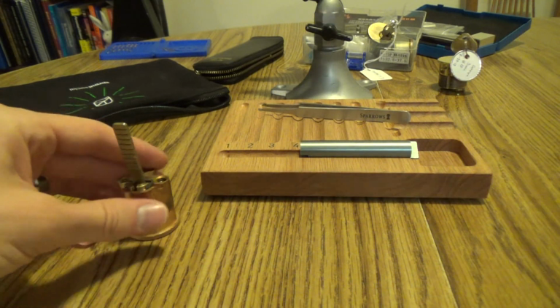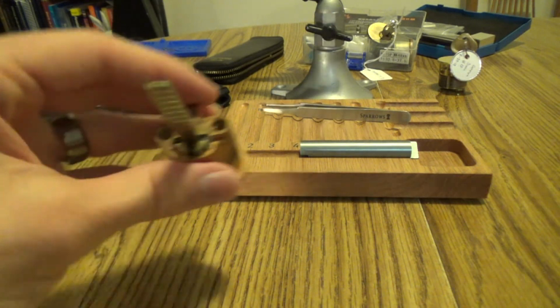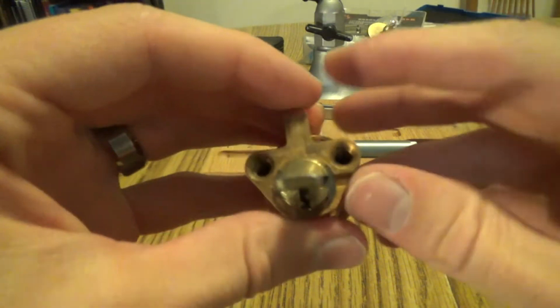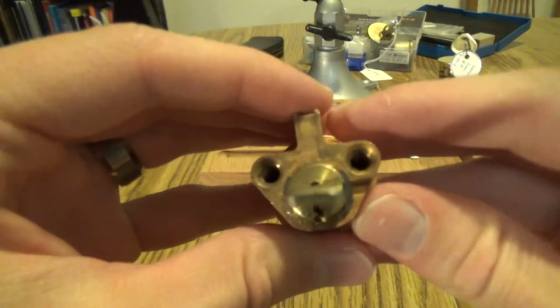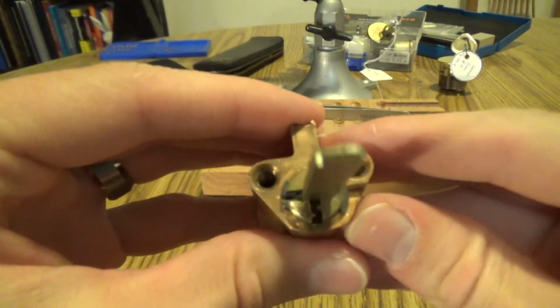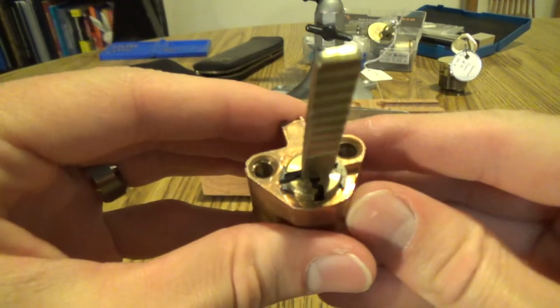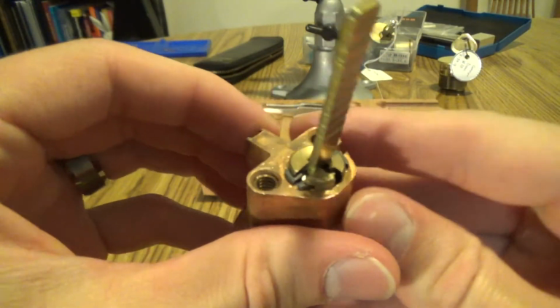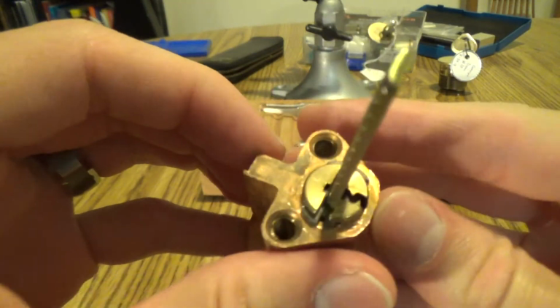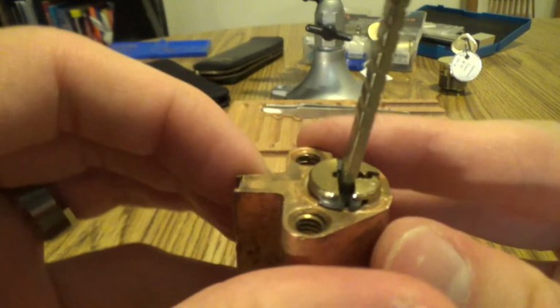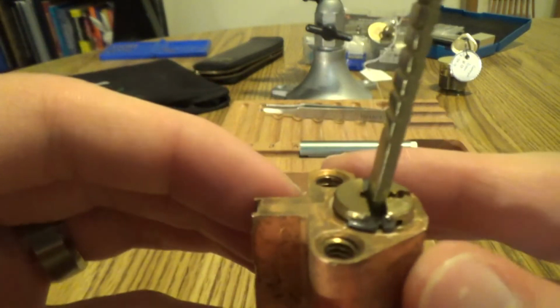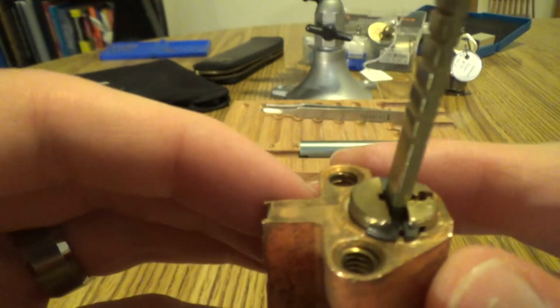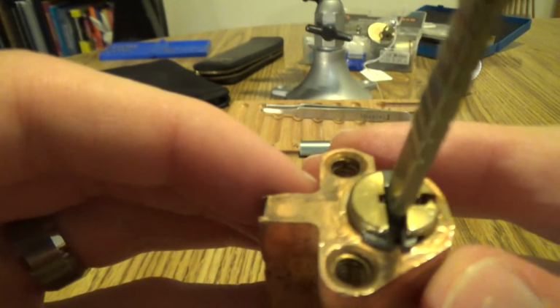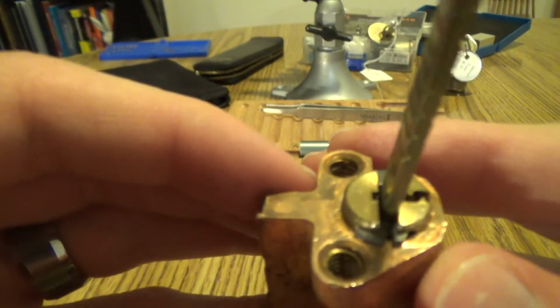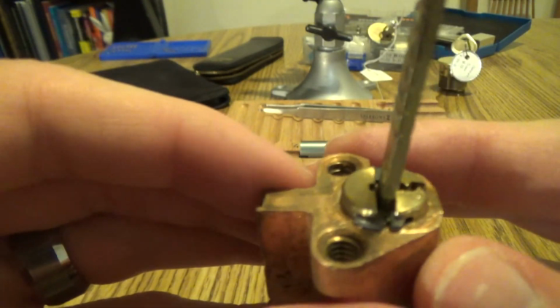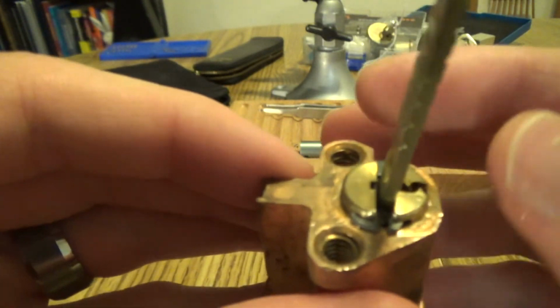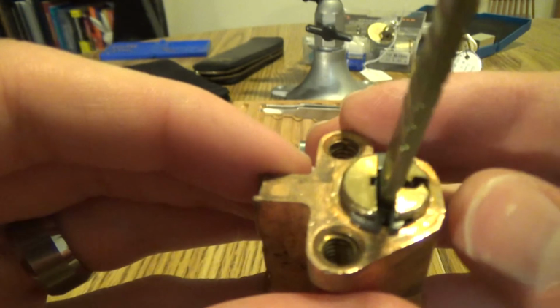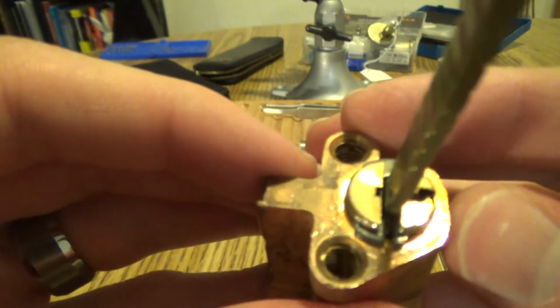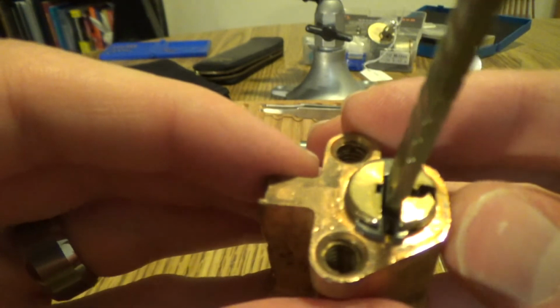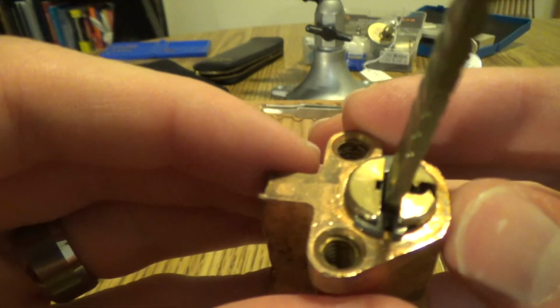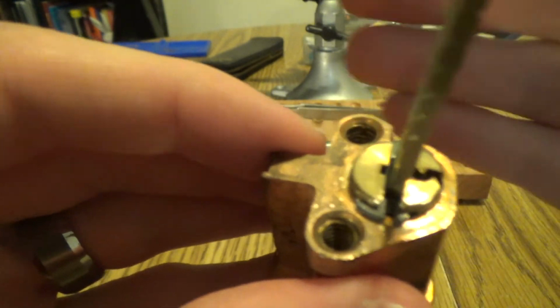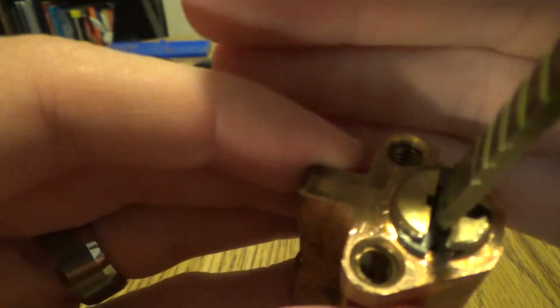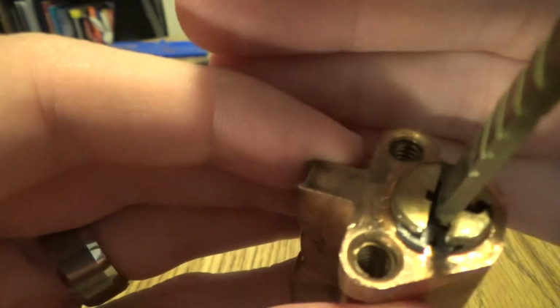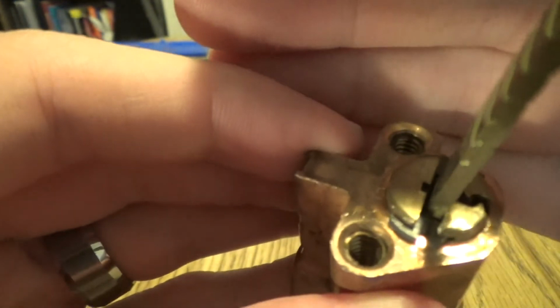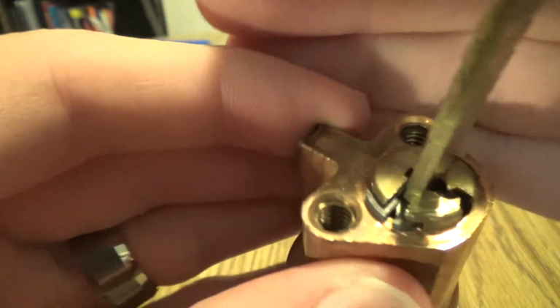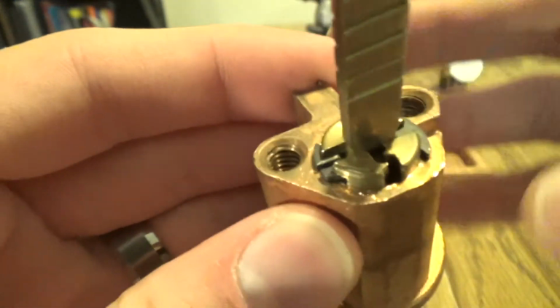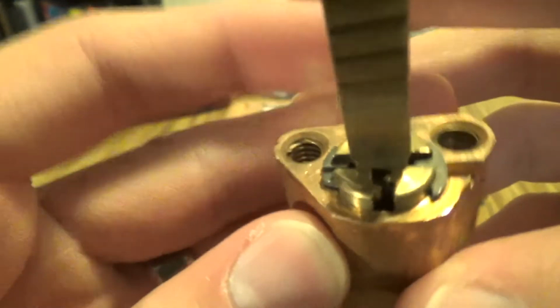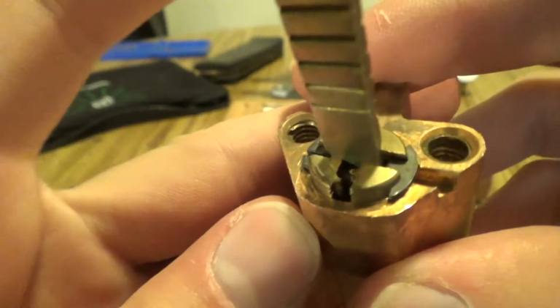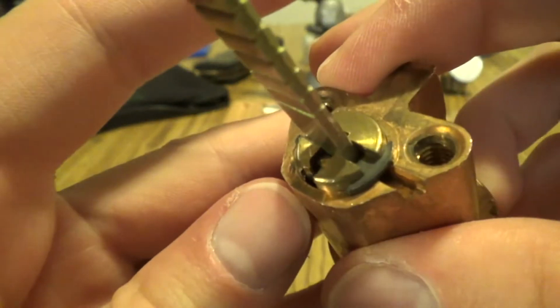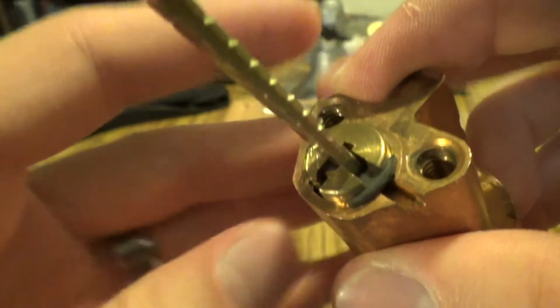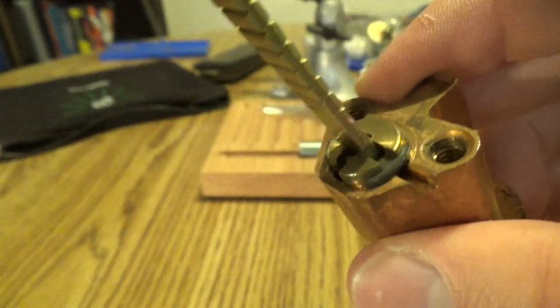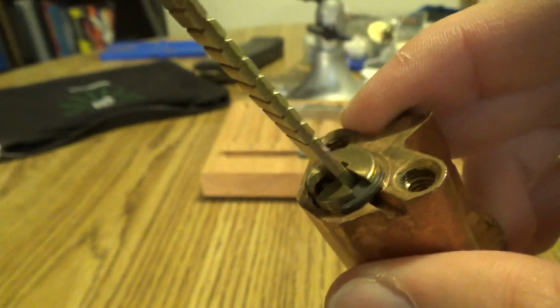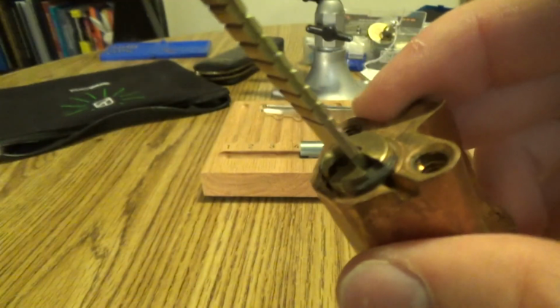Alright guys, once again — if you know how to remove this weird clip, please let me know, because I cannot figure it out. Alright, thank you very much.